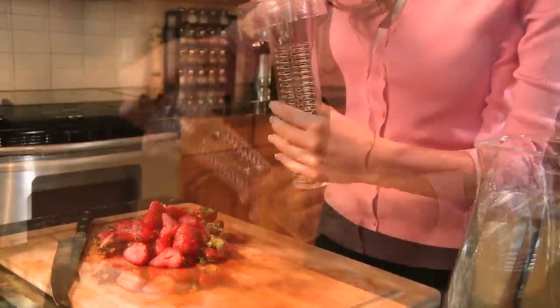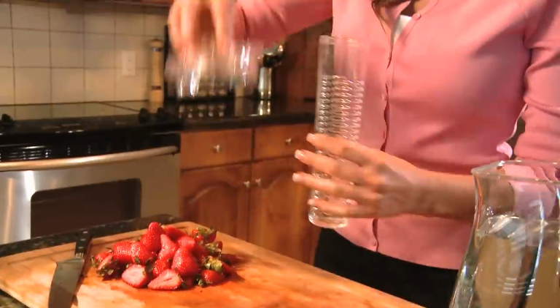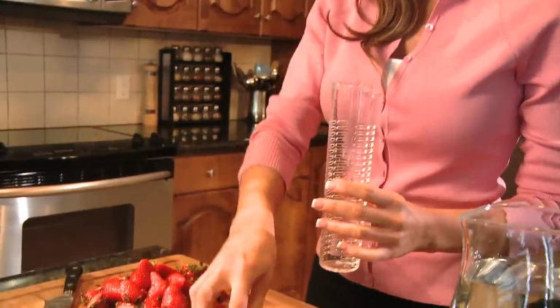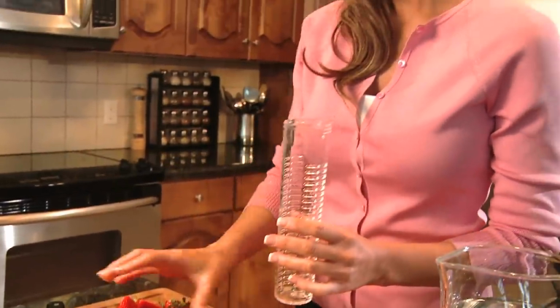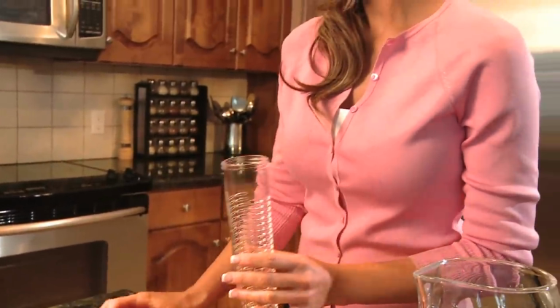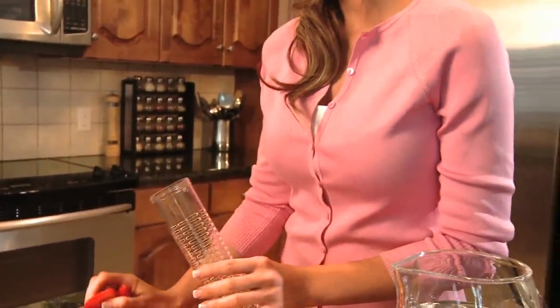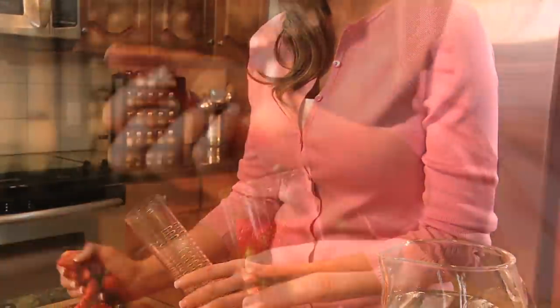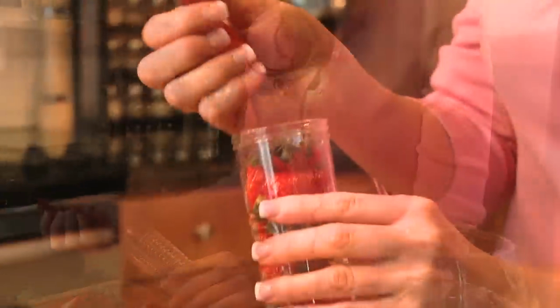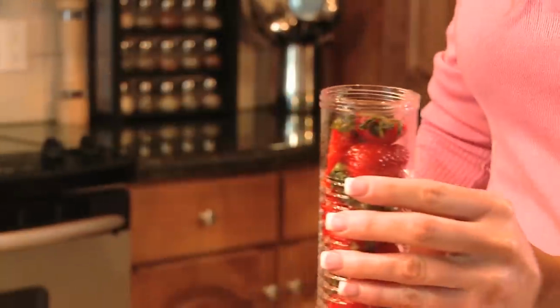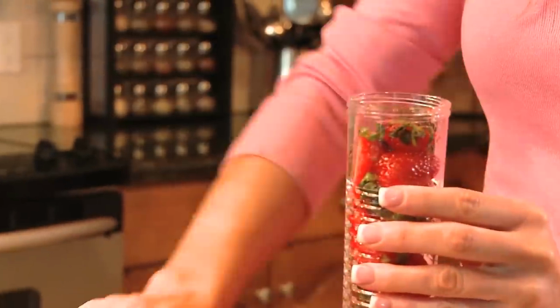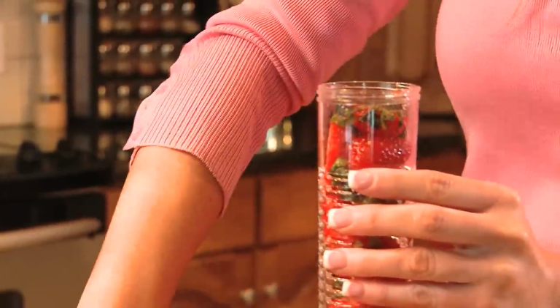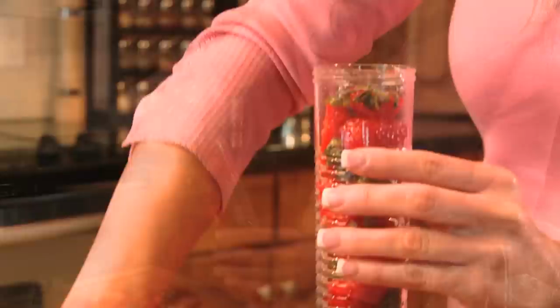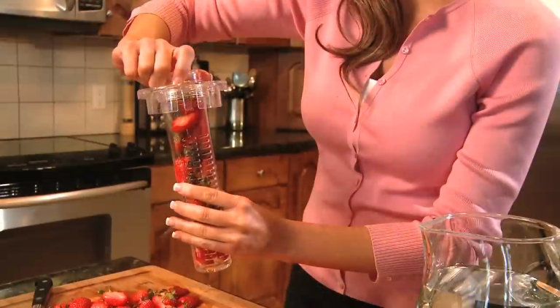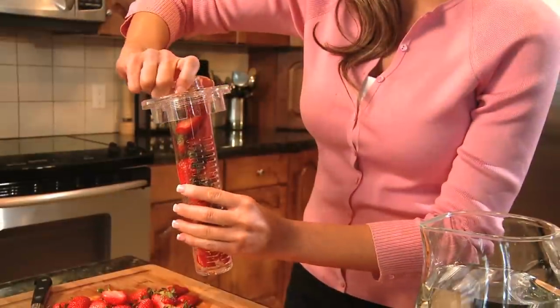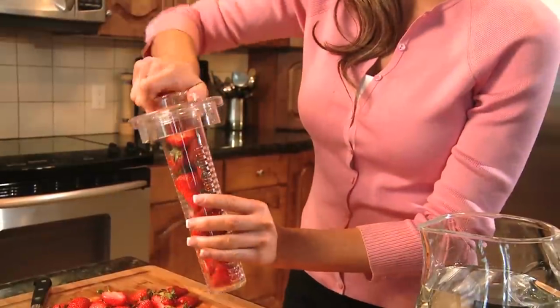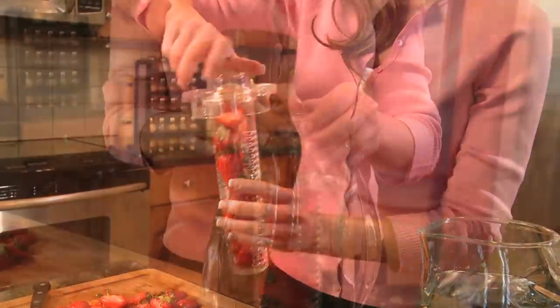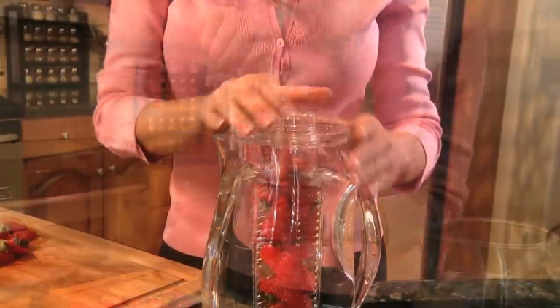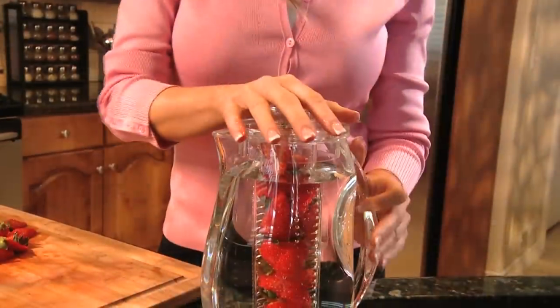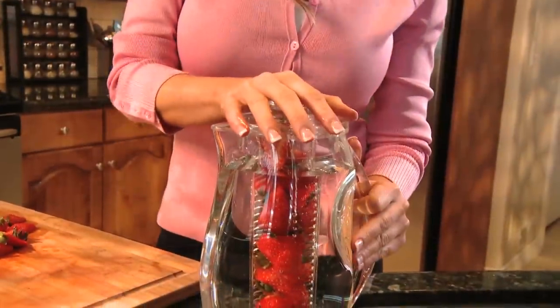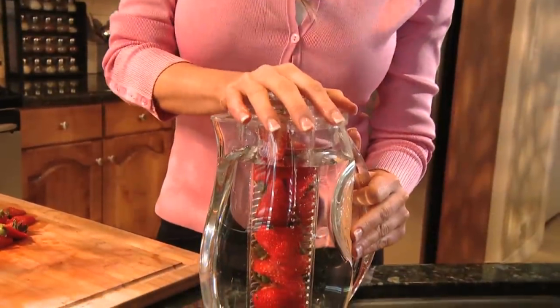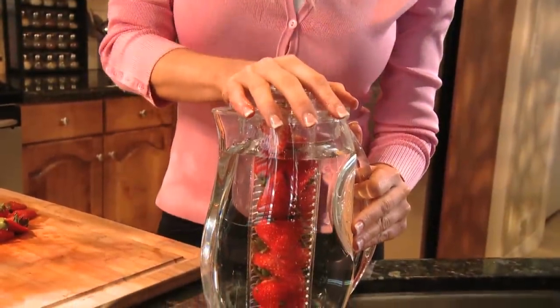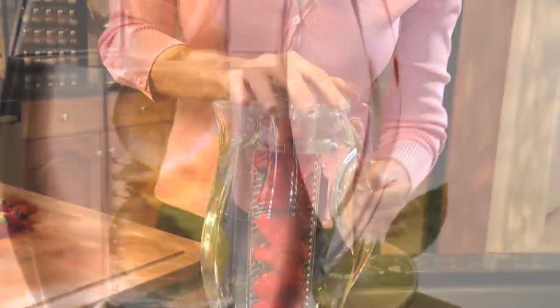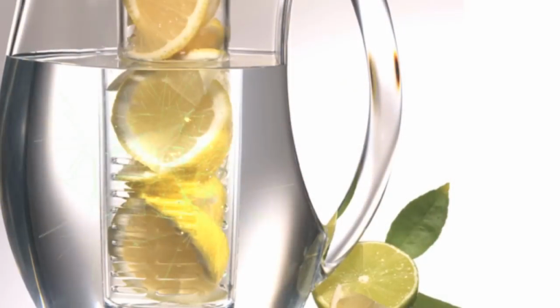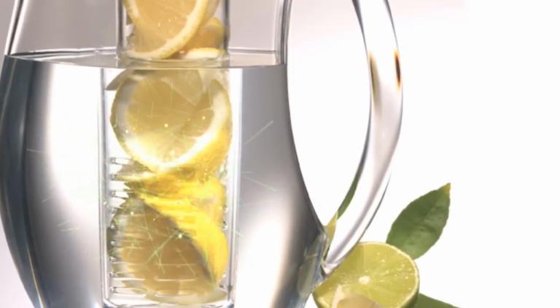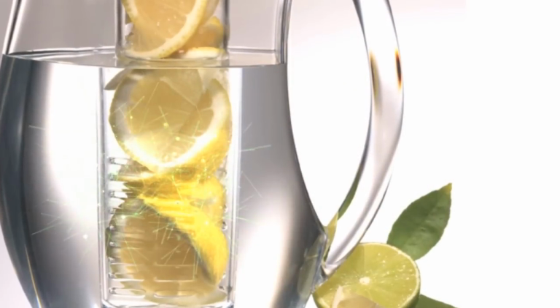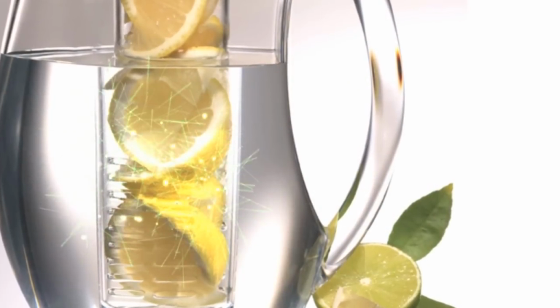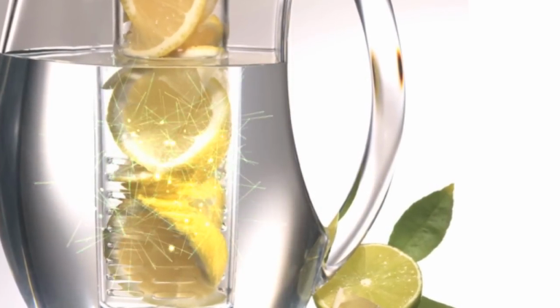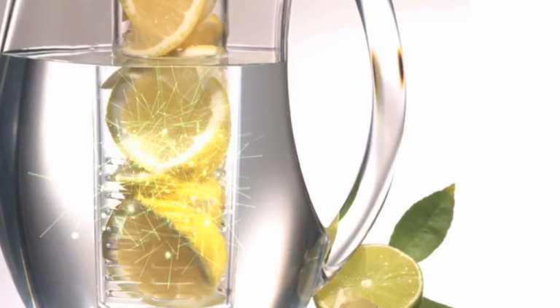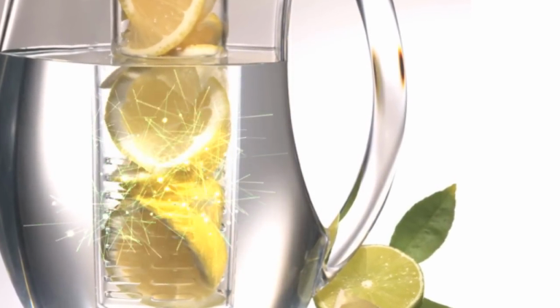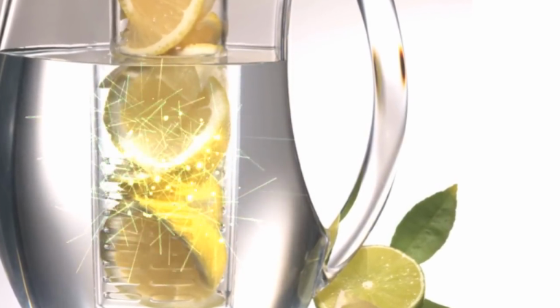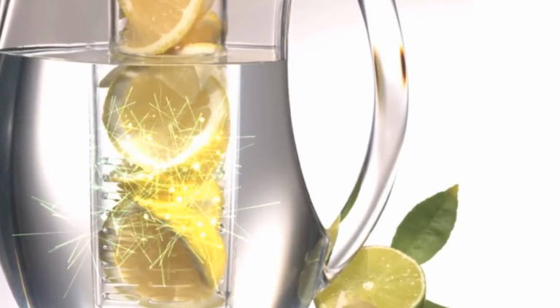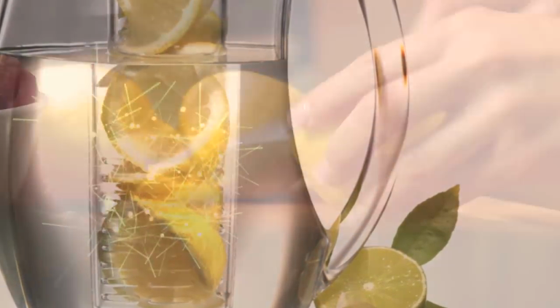Fruit Infusion is easy to use. Just unscrew the infusion rod from the lid. Place your favorite fruit inside the rod and then screw back into the lid. It's that easy. The open slots in the infusion rod now allow liquid and fruit to mix naturally.